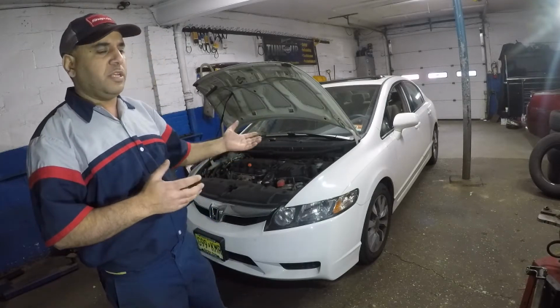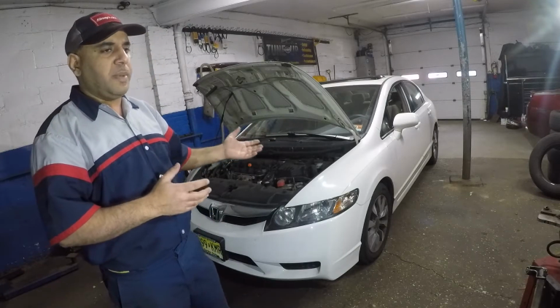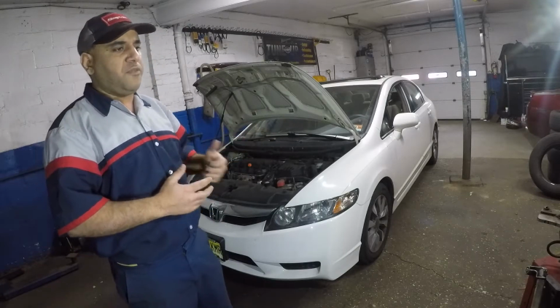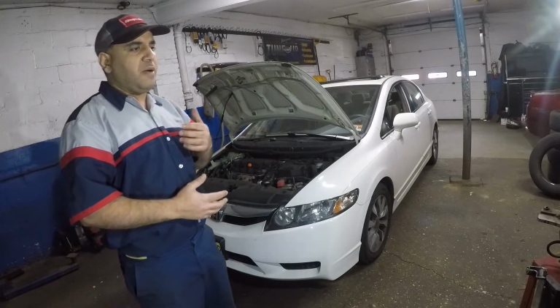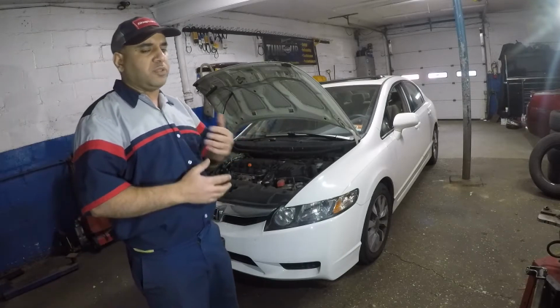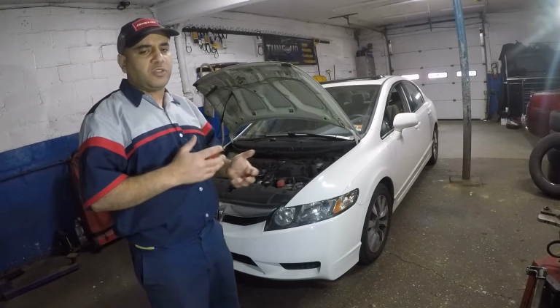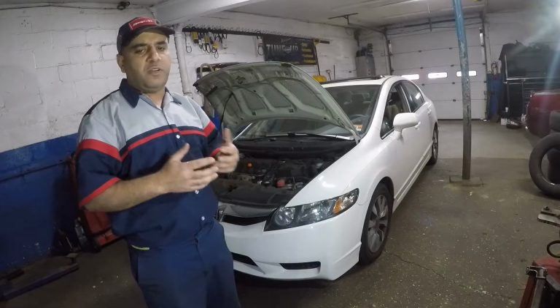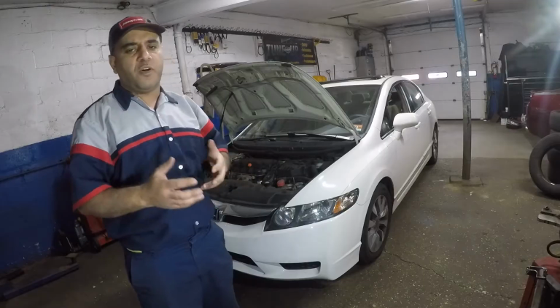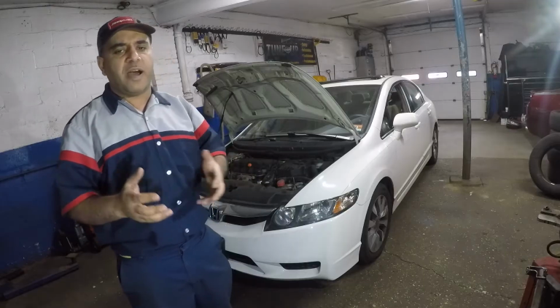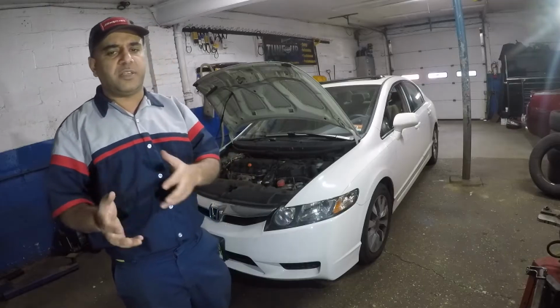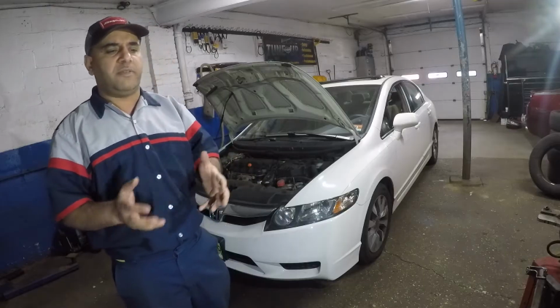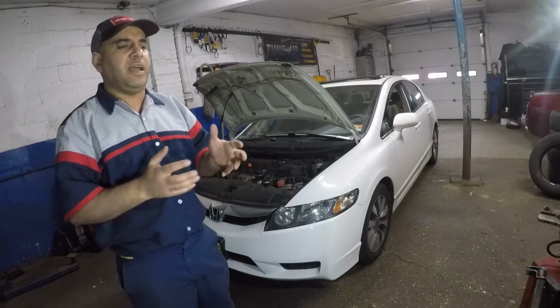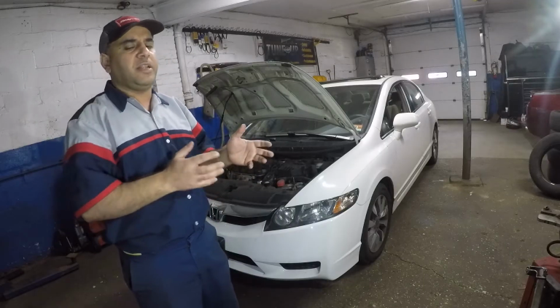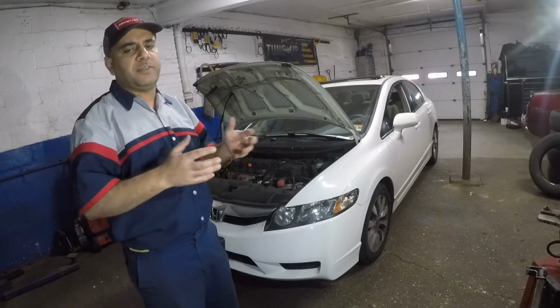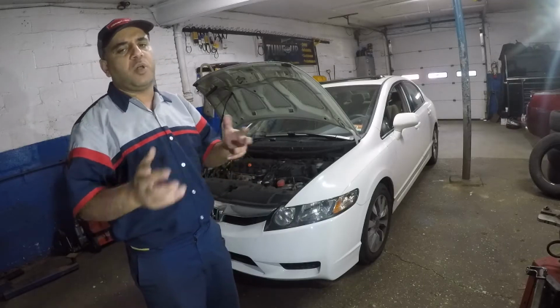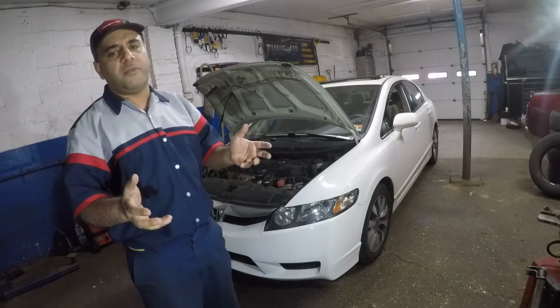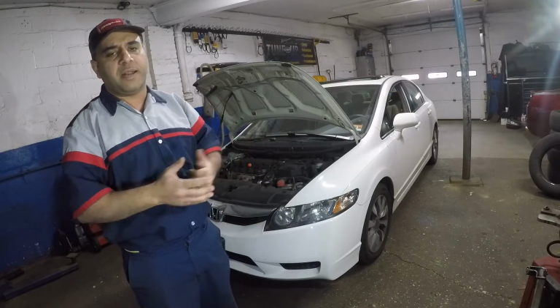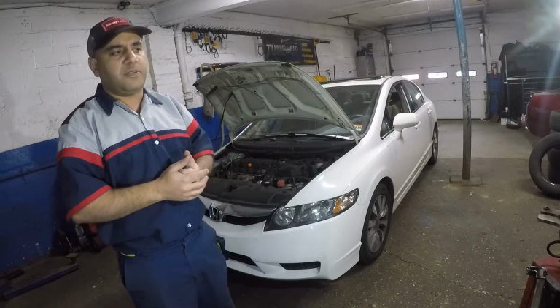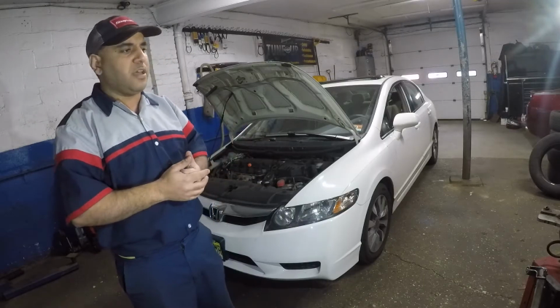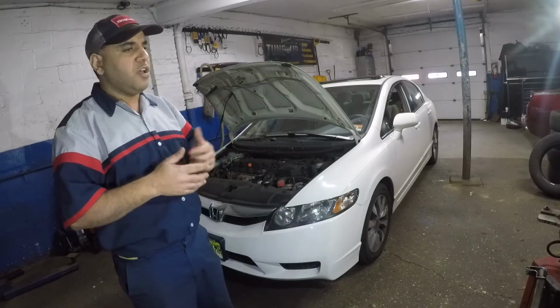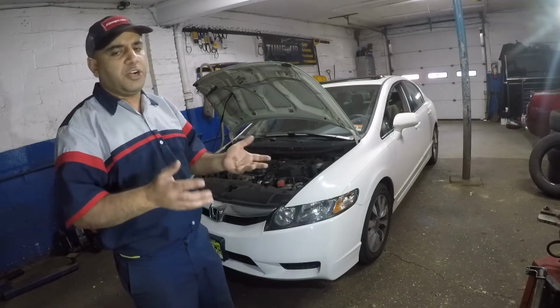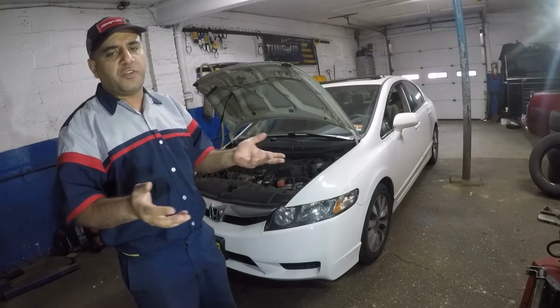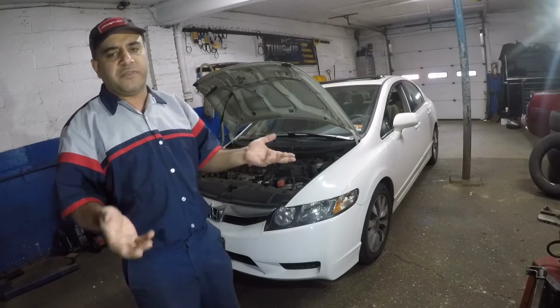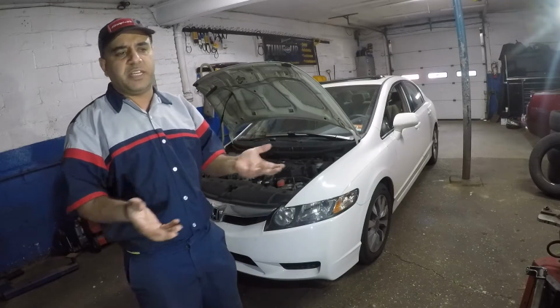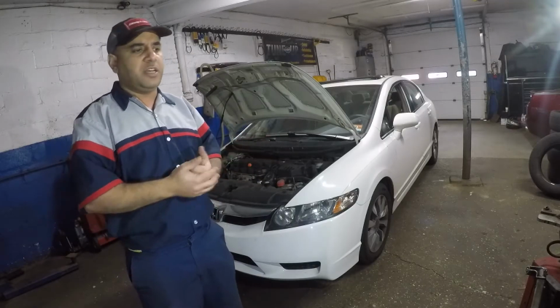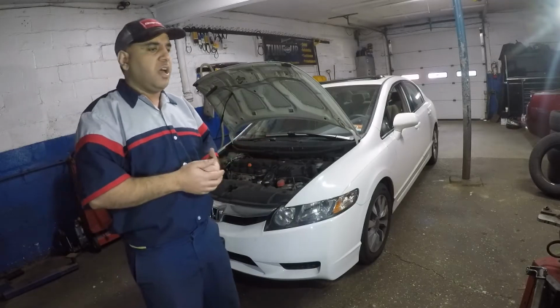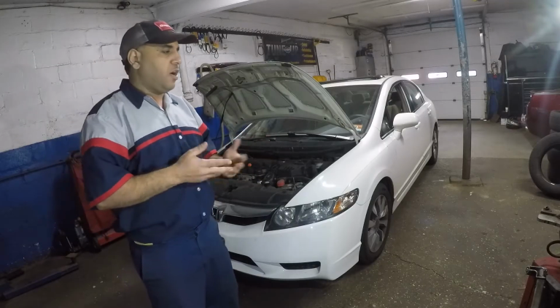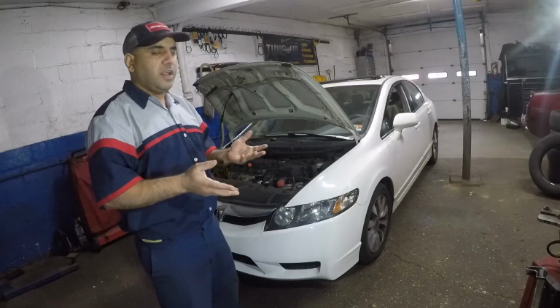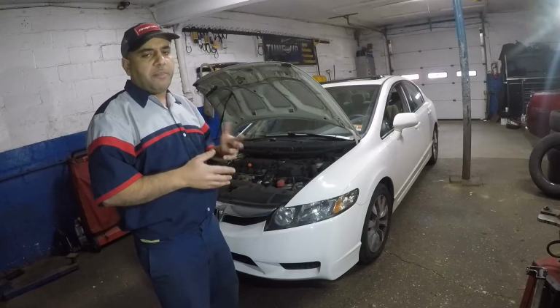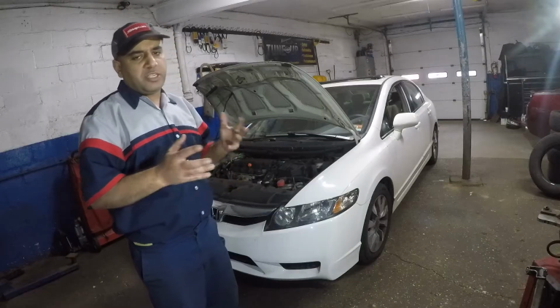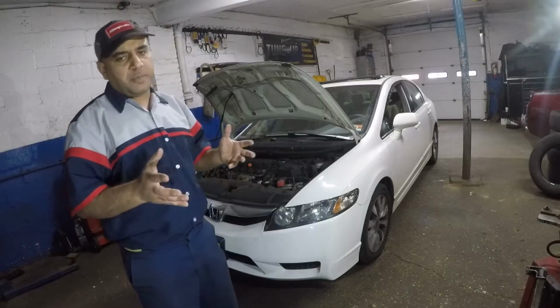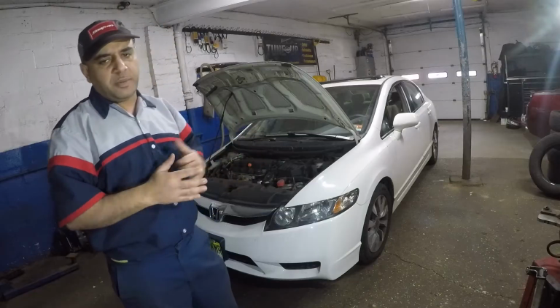It doesn't matter if you have a 2003, 4, 5, 6, 7, 8, 9, 10, 11, 12, 13, 14, or 15 Honda Civic — the procedure is going to be similar.